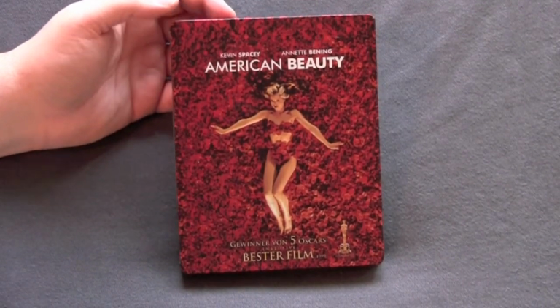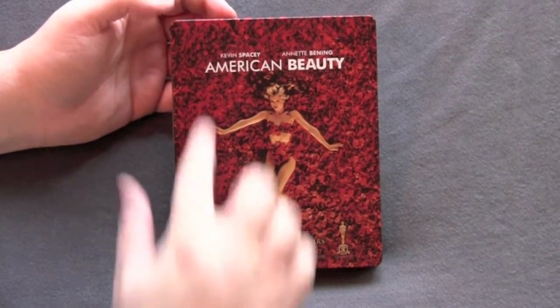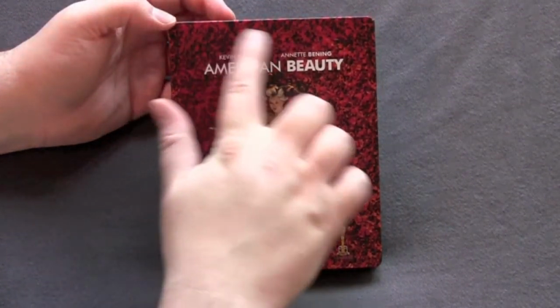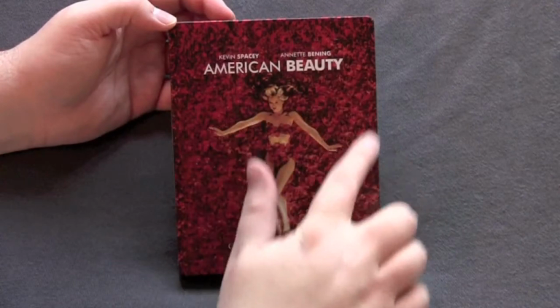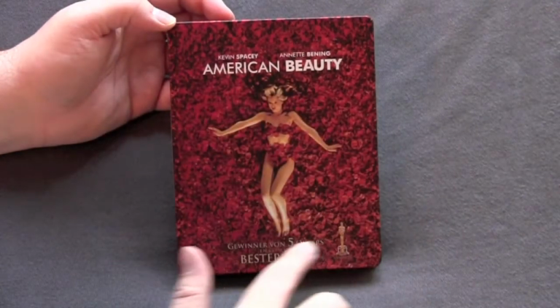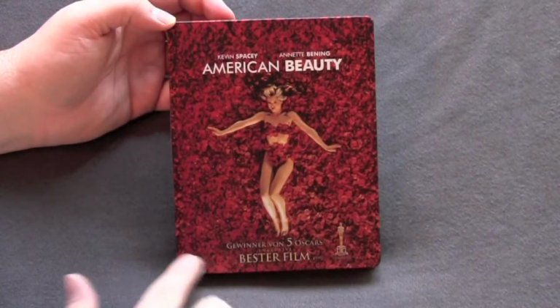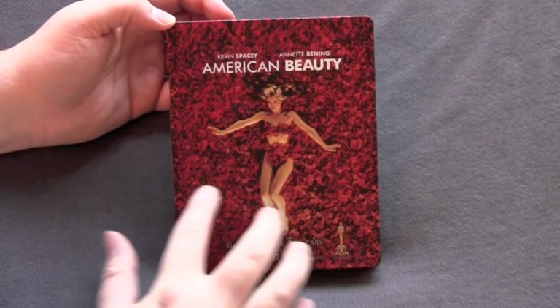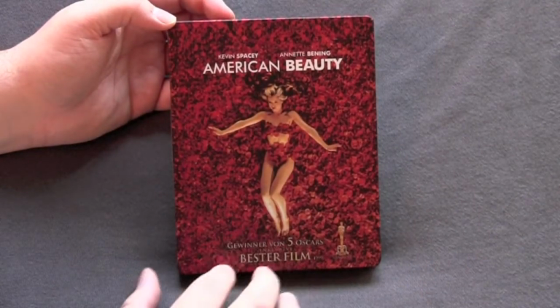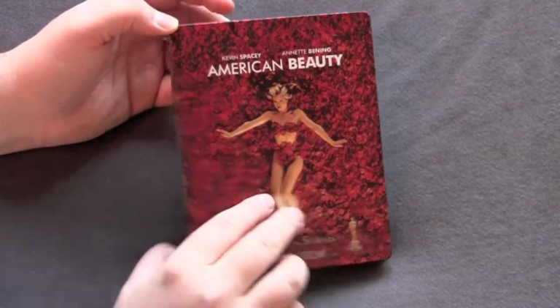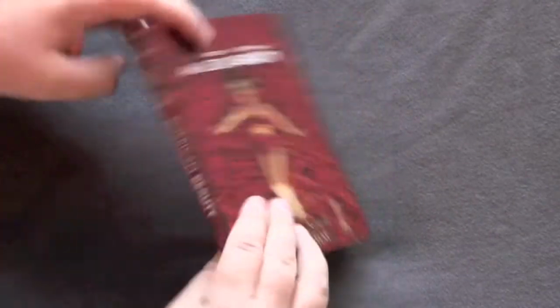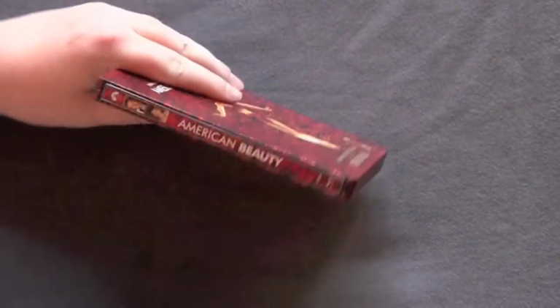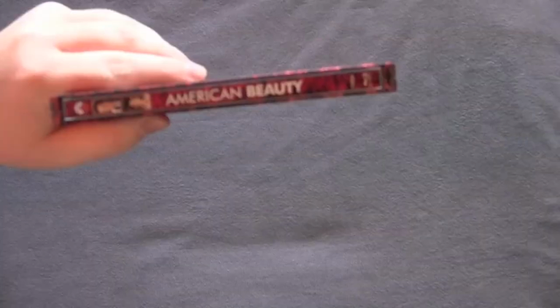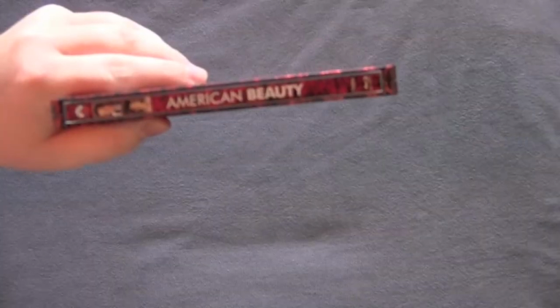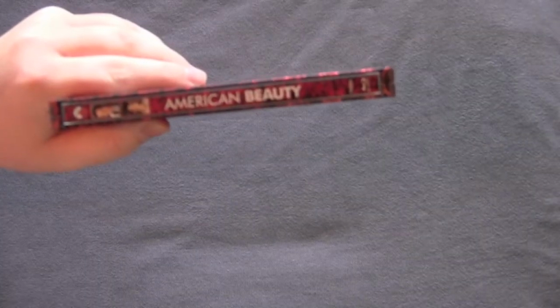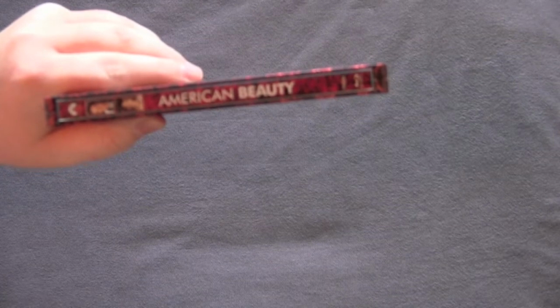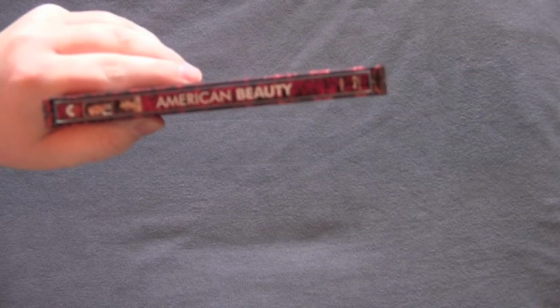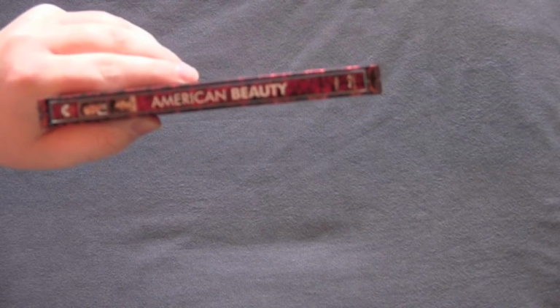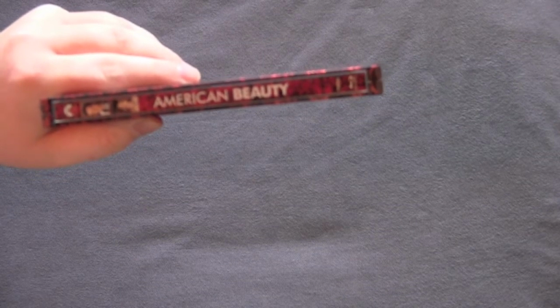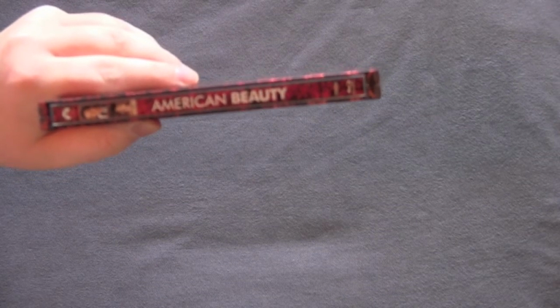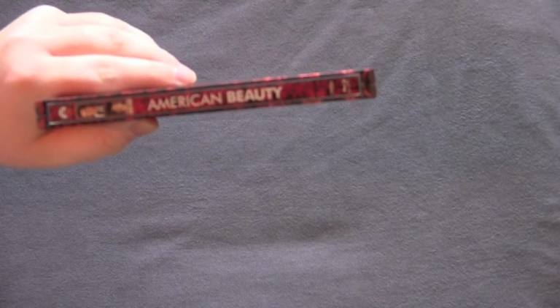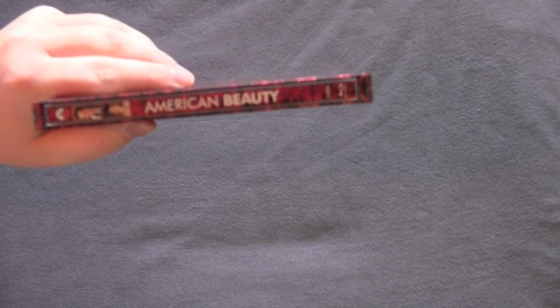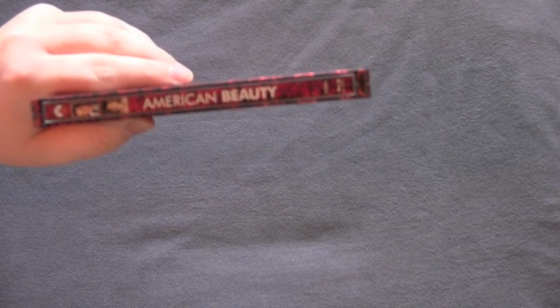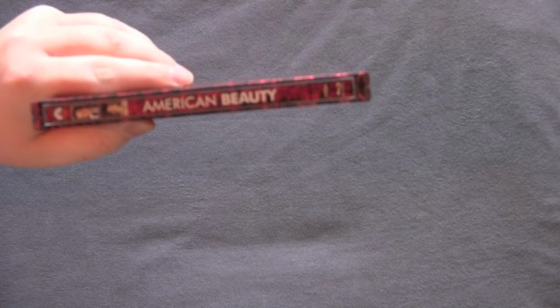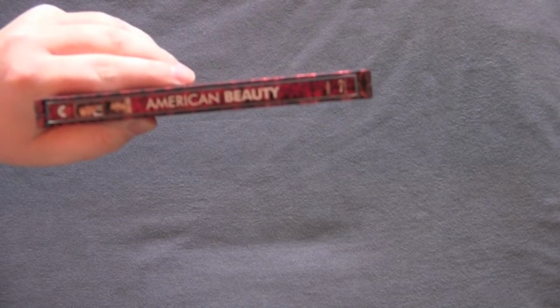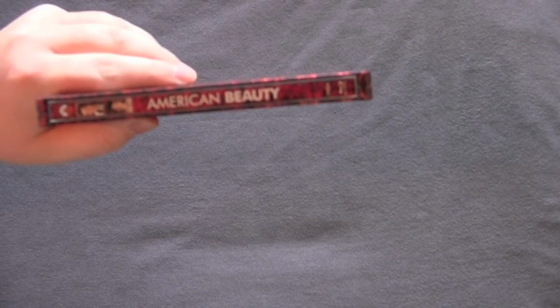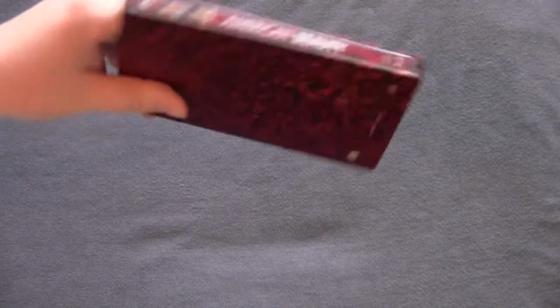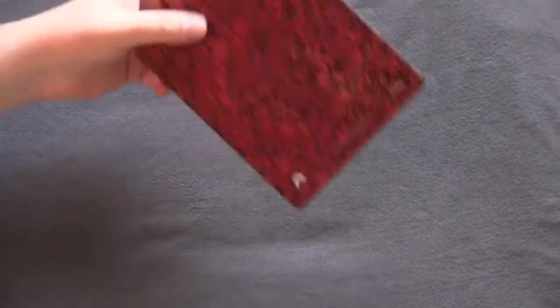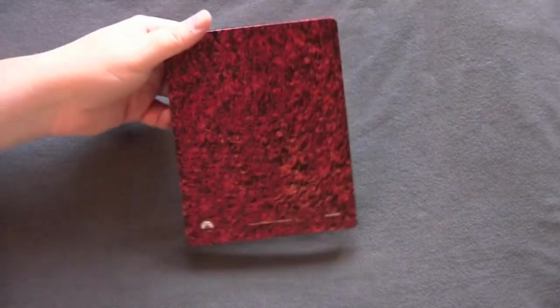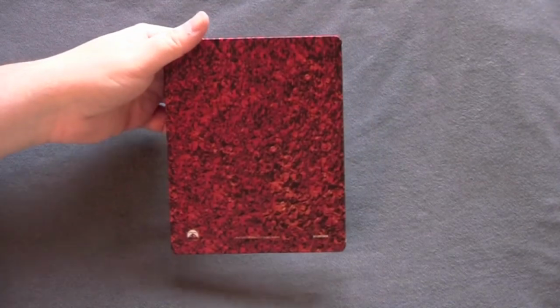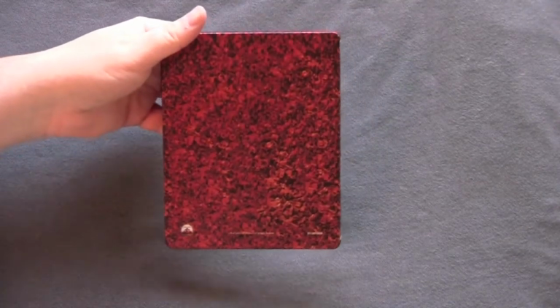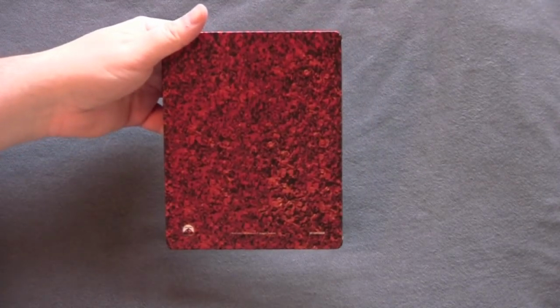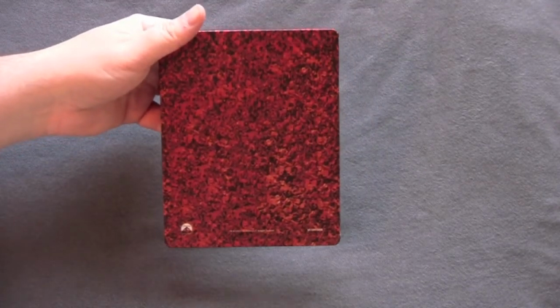I just love this. There's just detail everywhere here — these little flowers, little rose petals. Got the spine right there, nice little spine. Got the rose petals and a couple of the lead actor's pictures. The back is just more of the same, the roses.